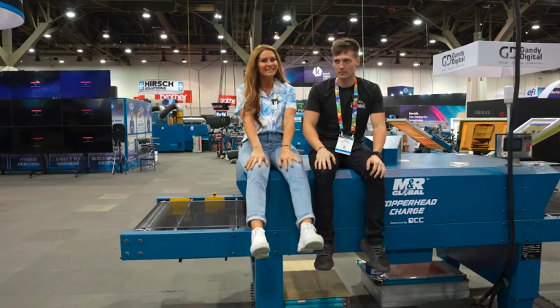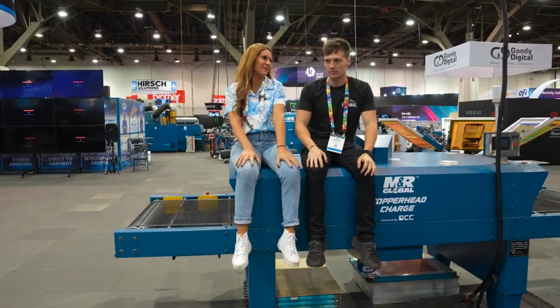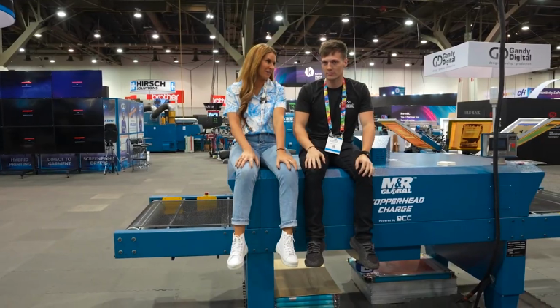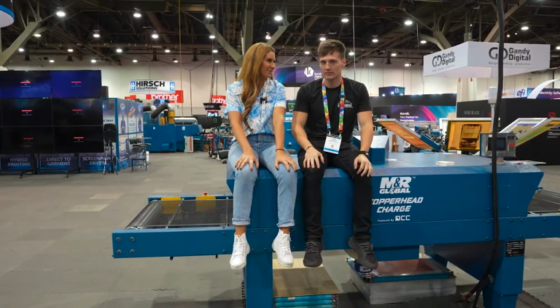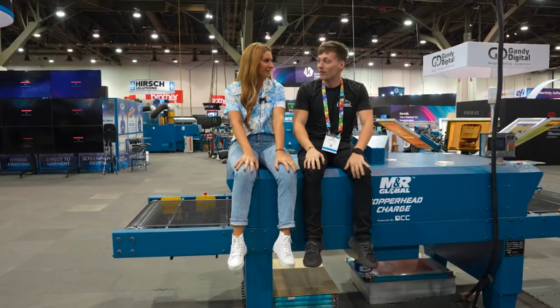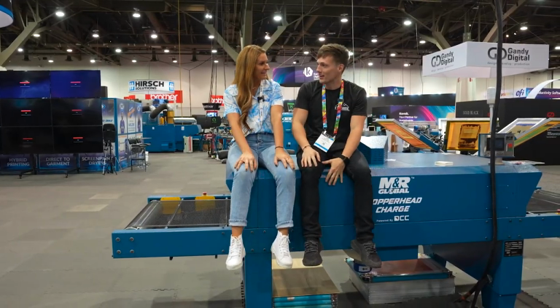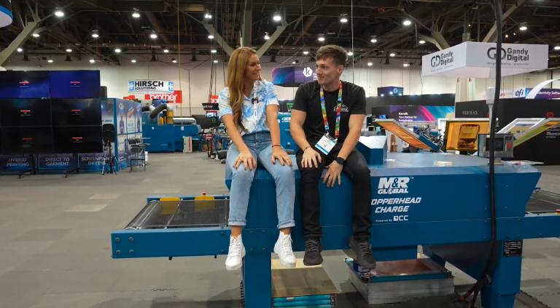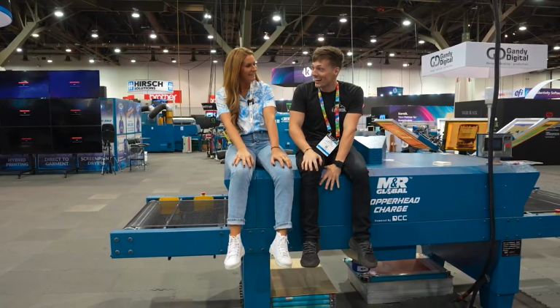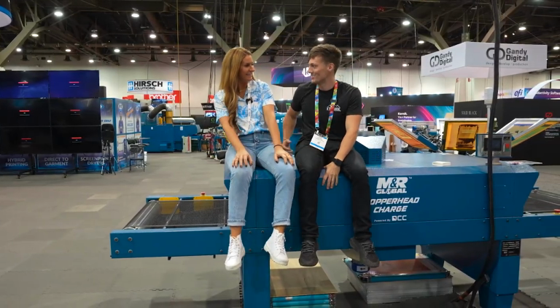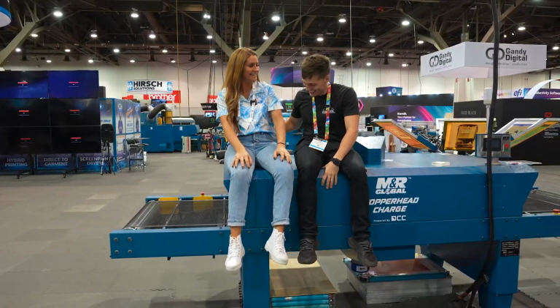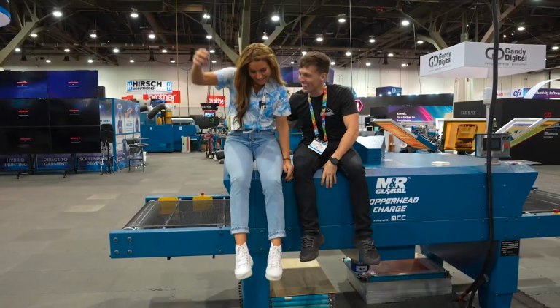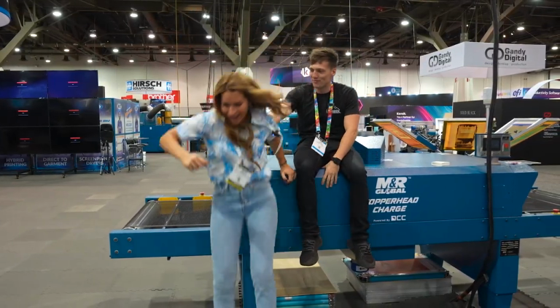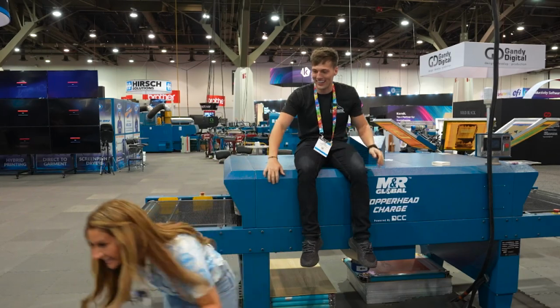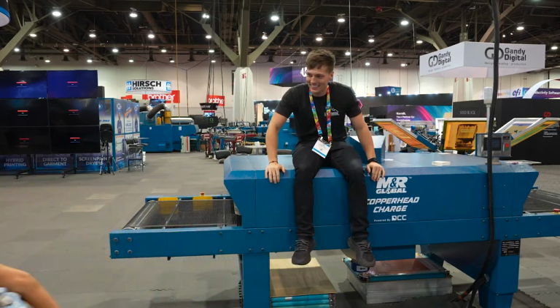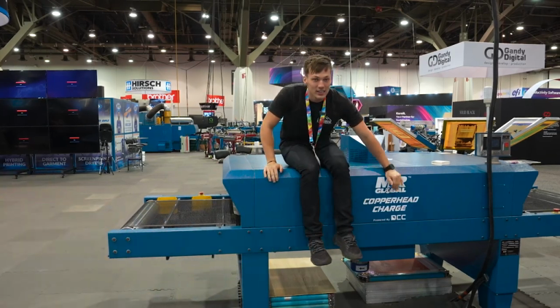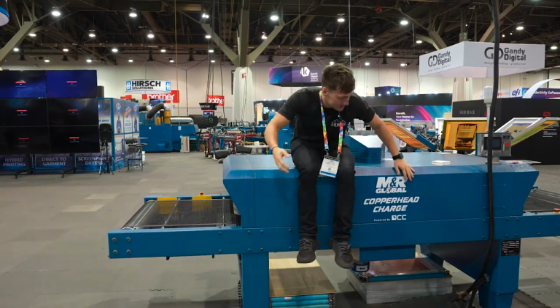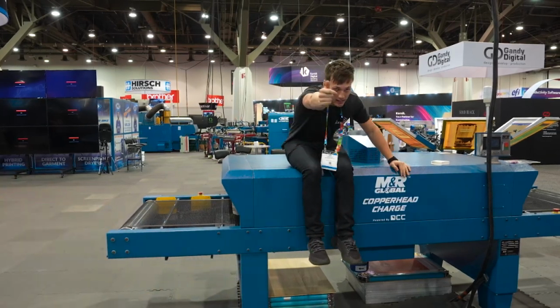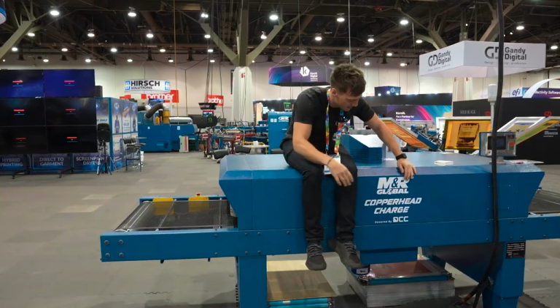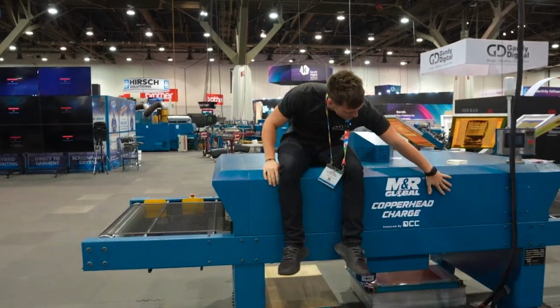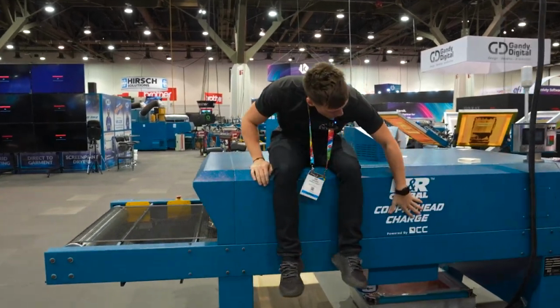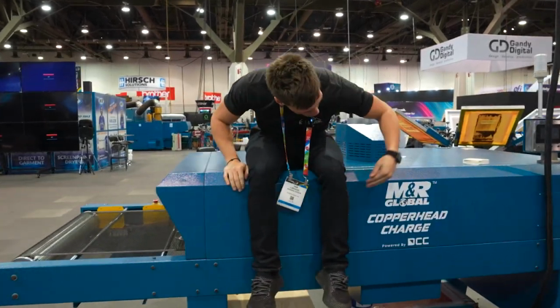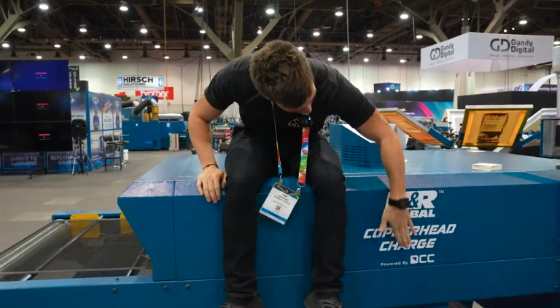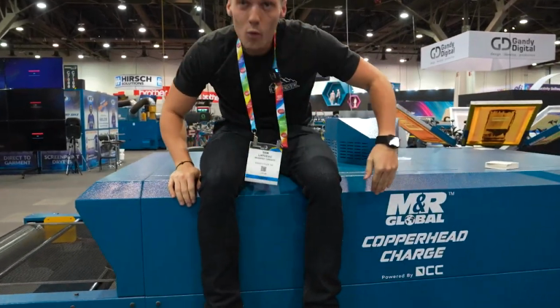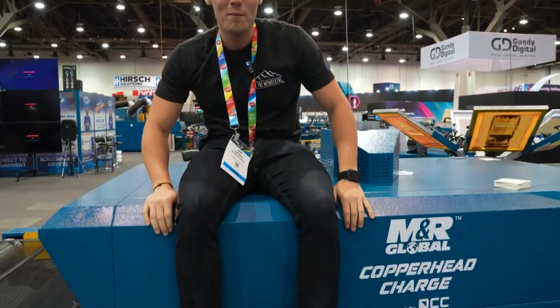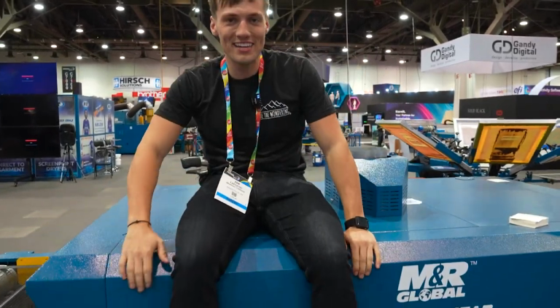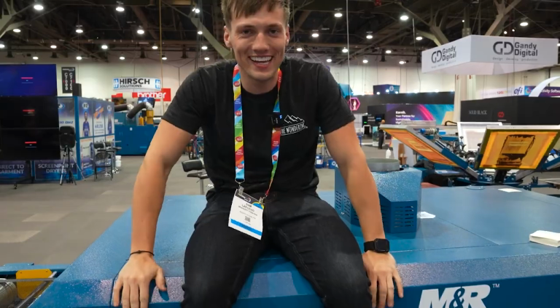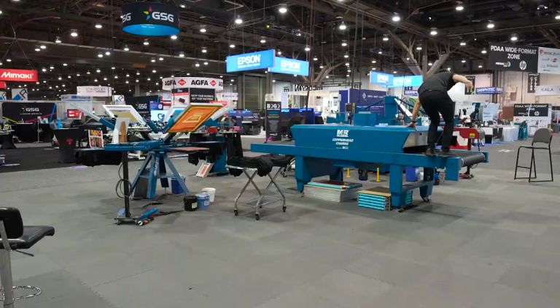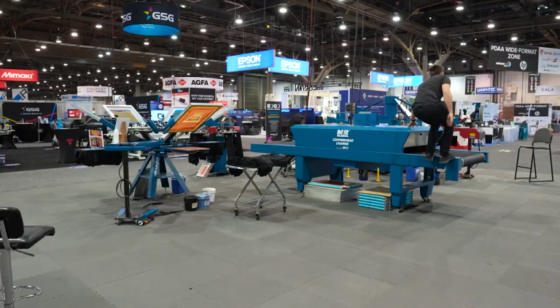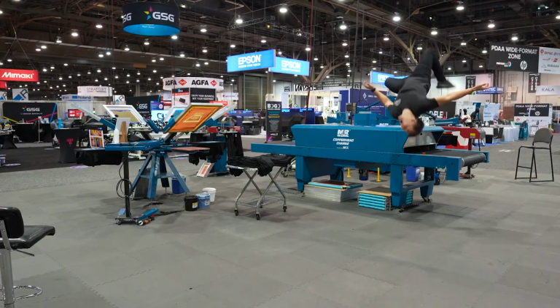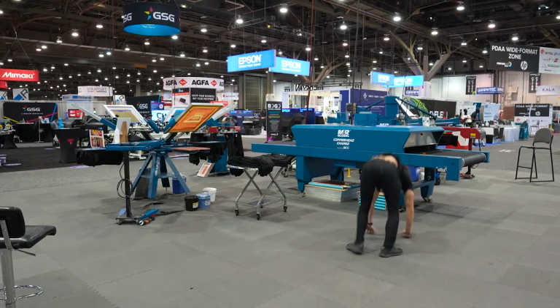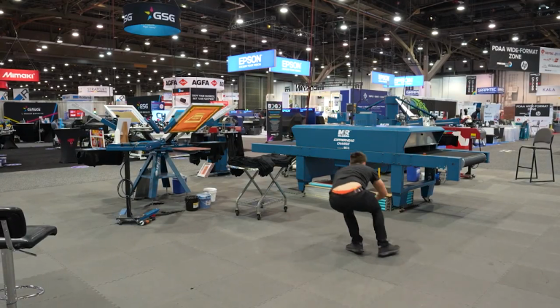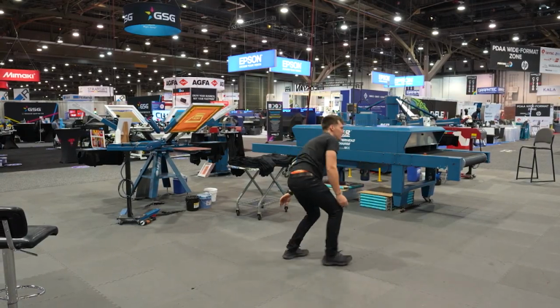Tell me how you really feel about this dryer. Well, I think you should get off of my dryer. Look at this thing. Ooh, baby. Woo!